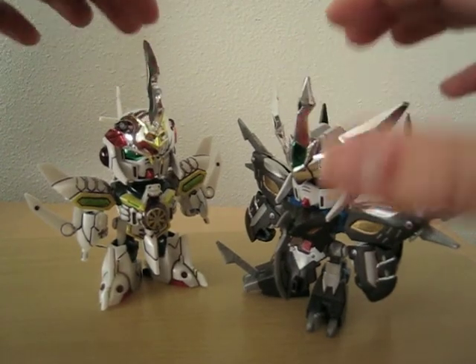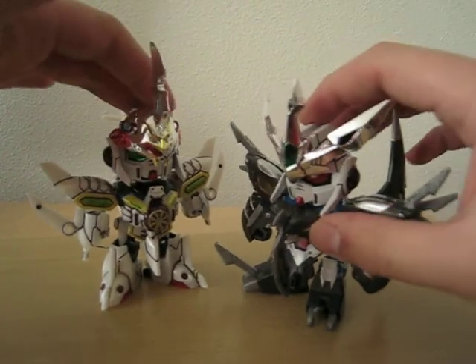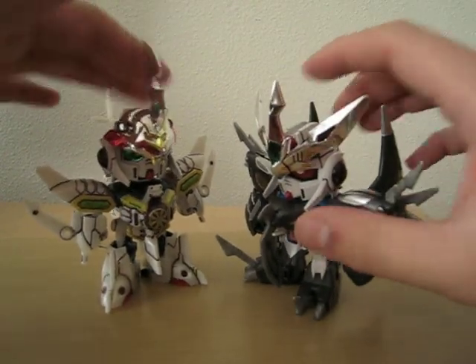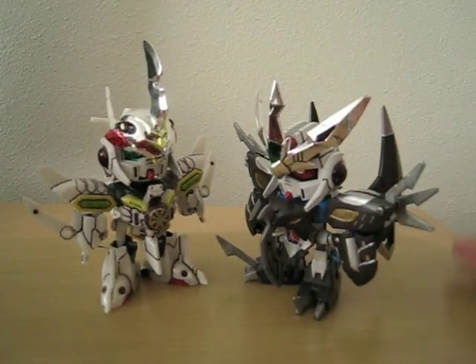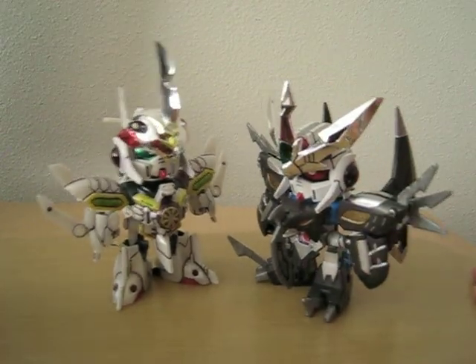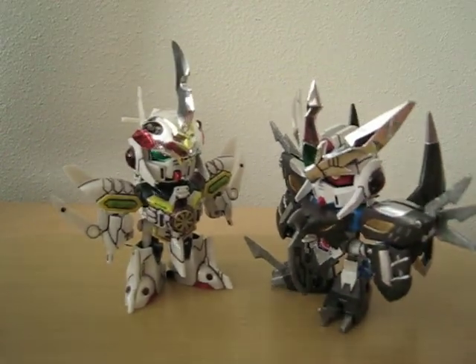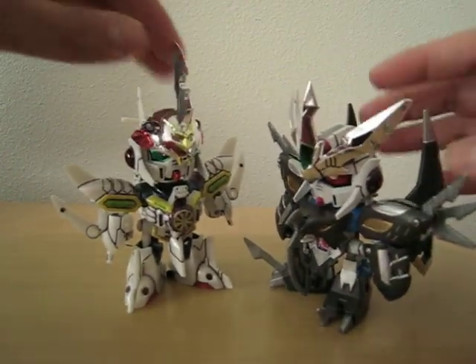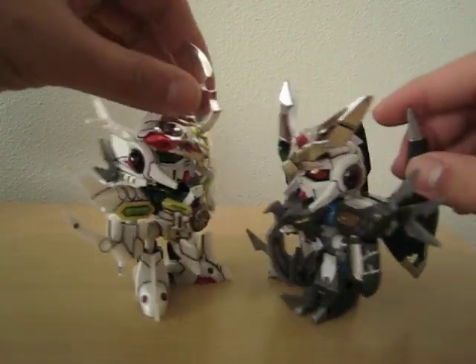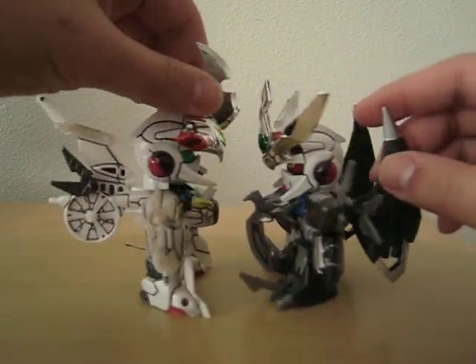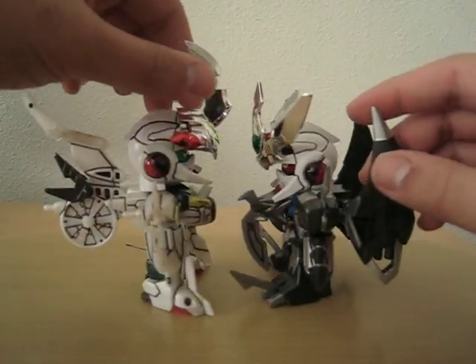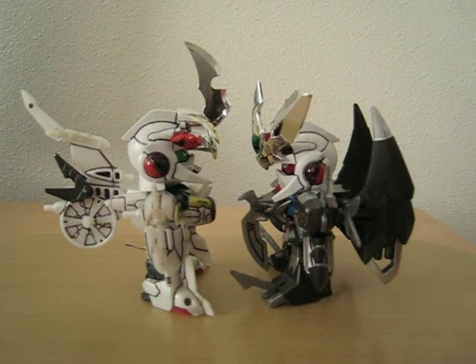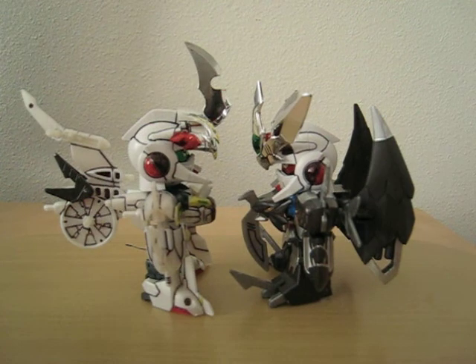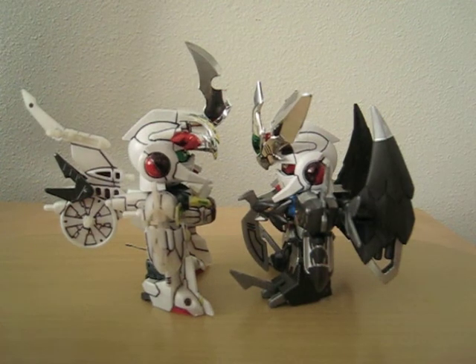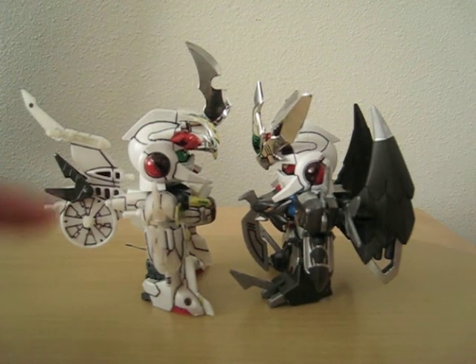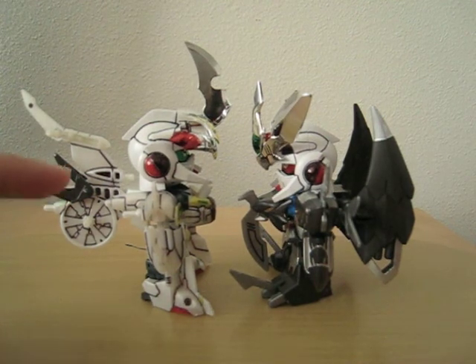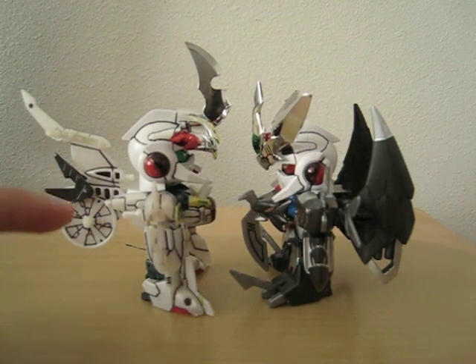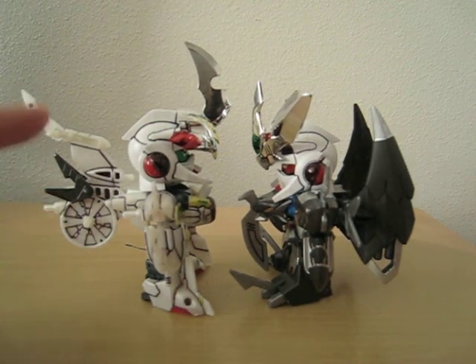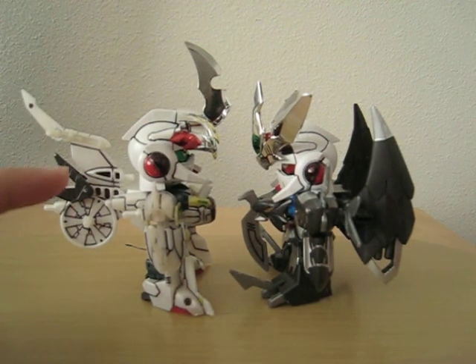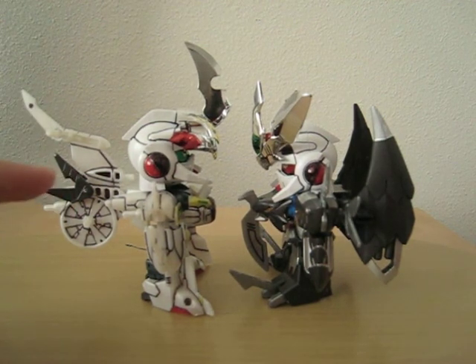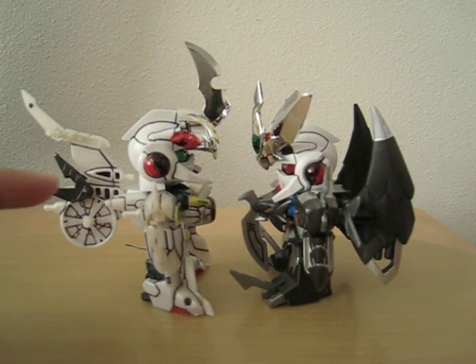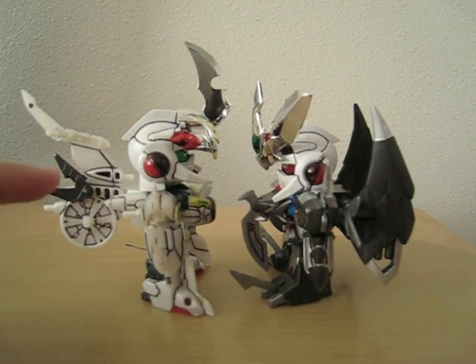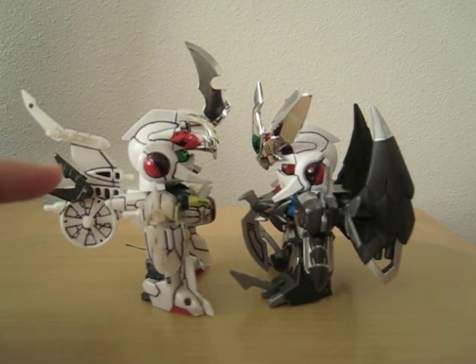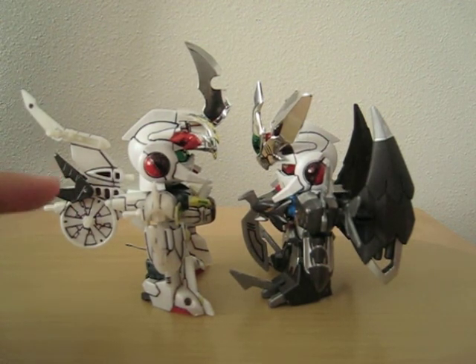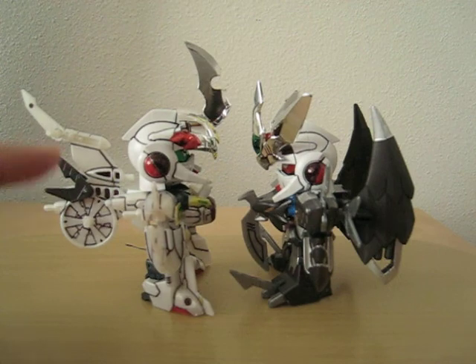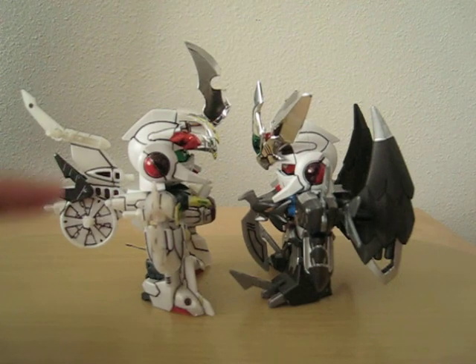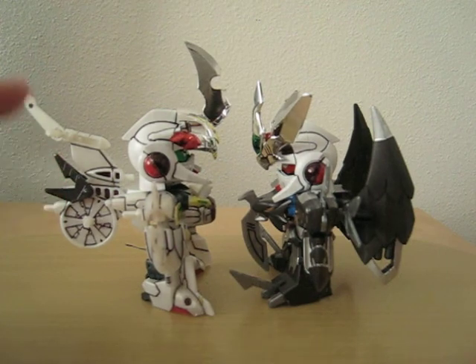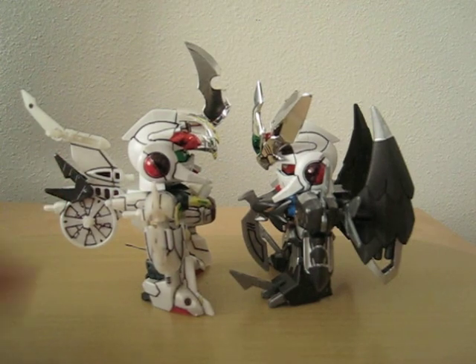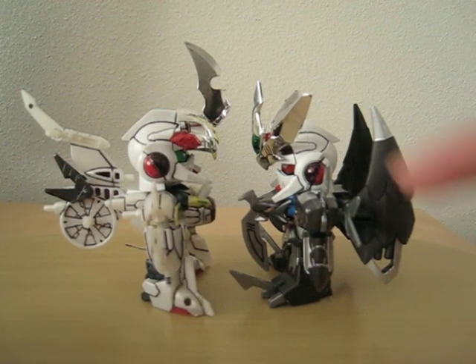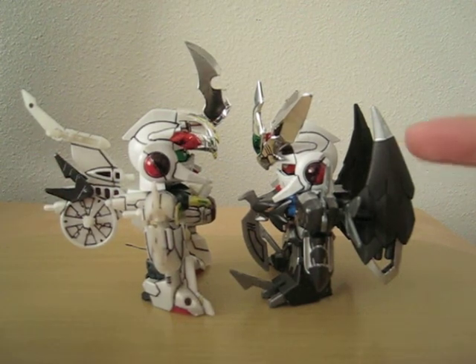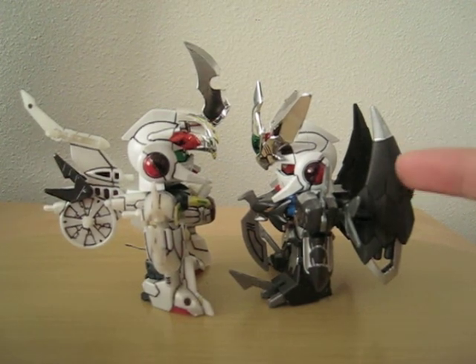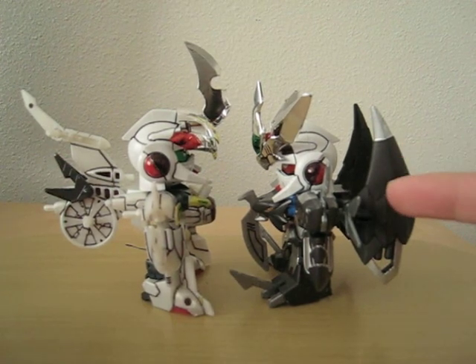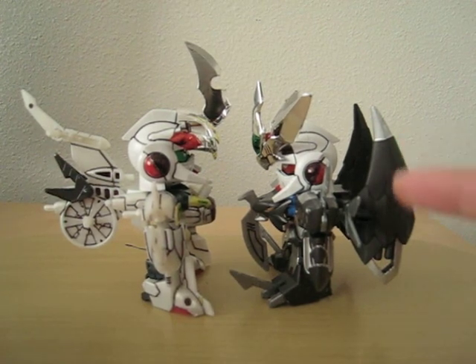So we'll do a side comparison first. You can see here, this one has a motorcycle backpack or bike backpack. On the other hand, this one has wings.